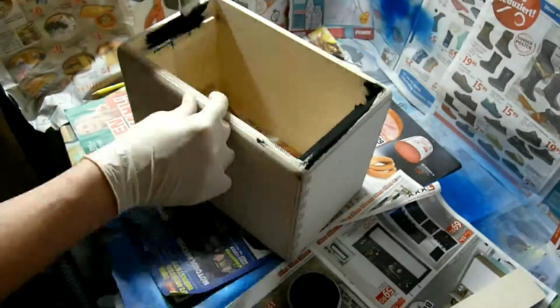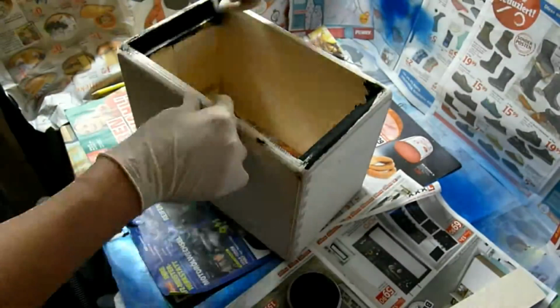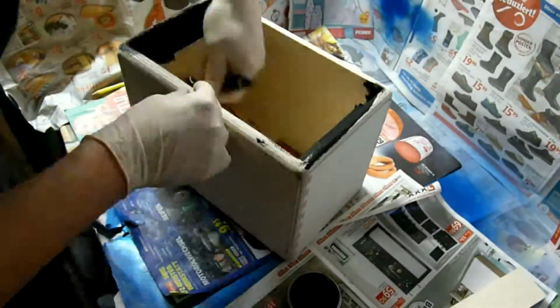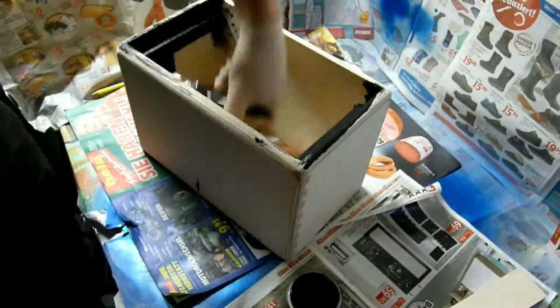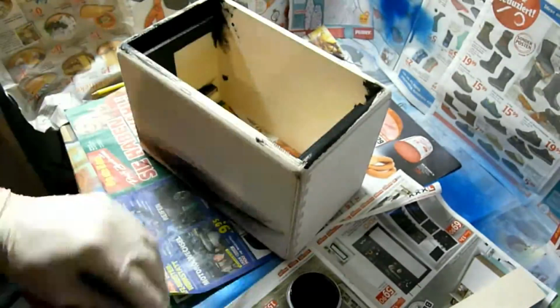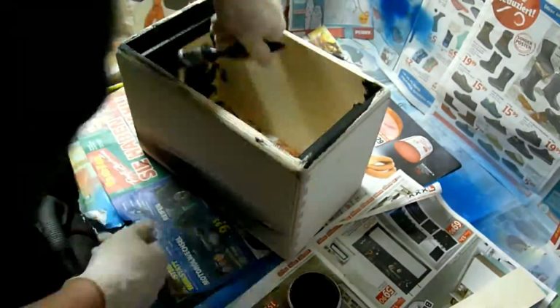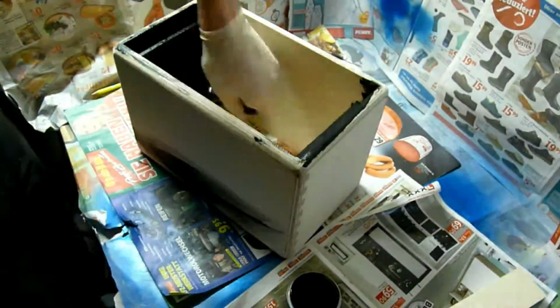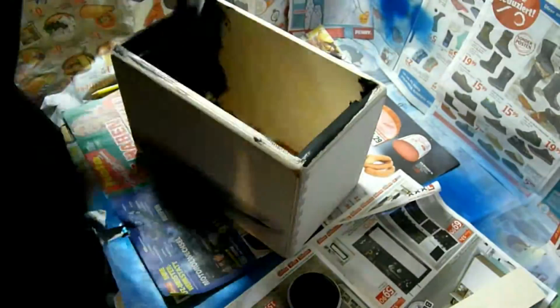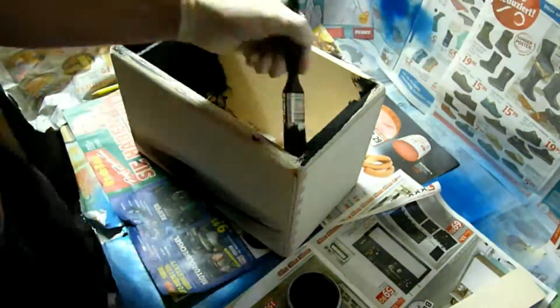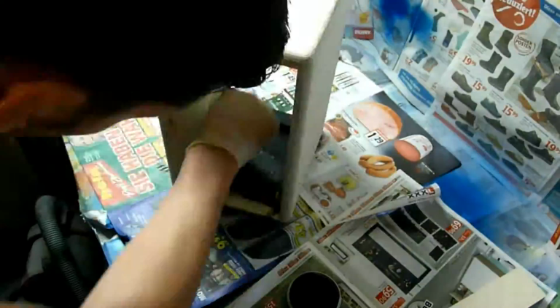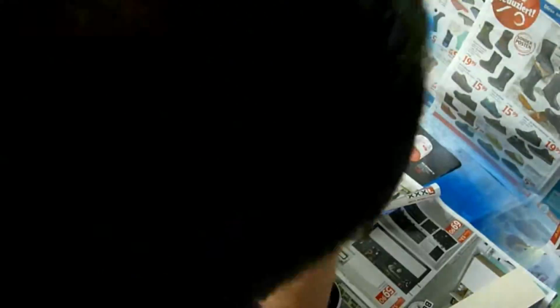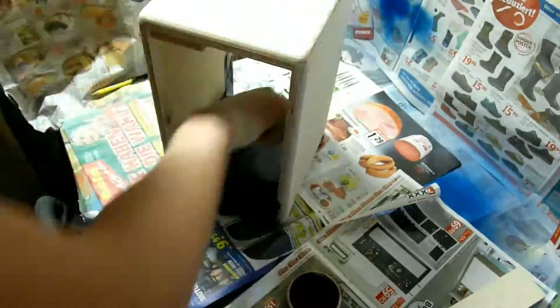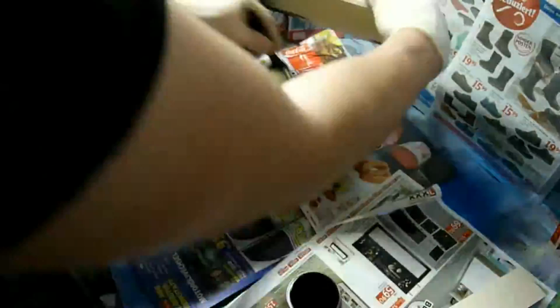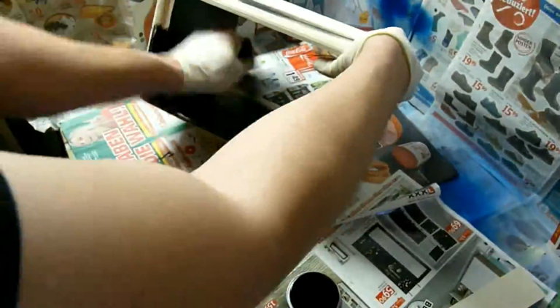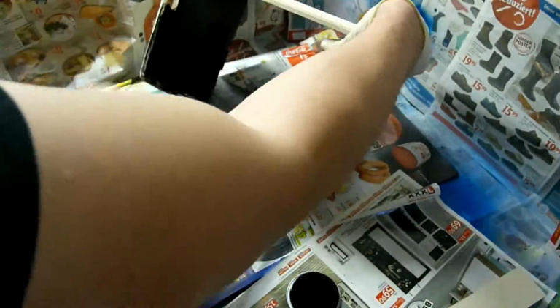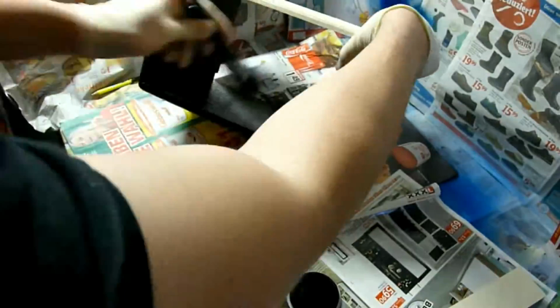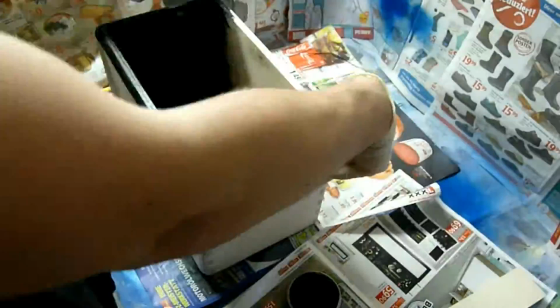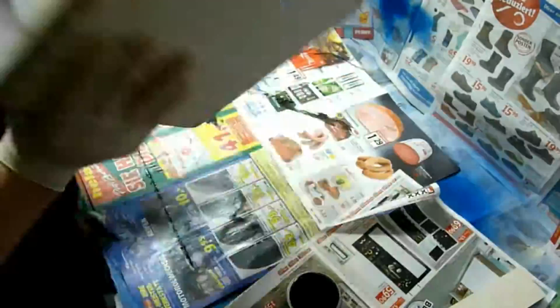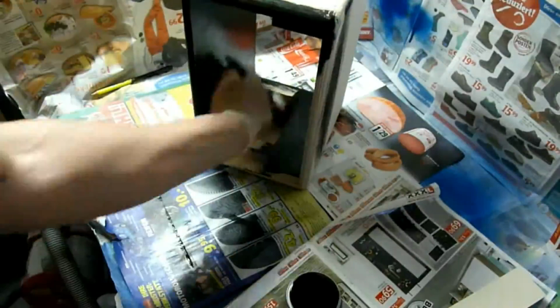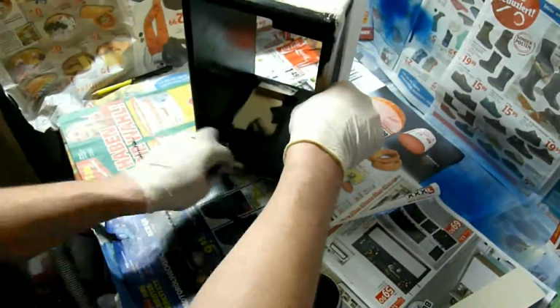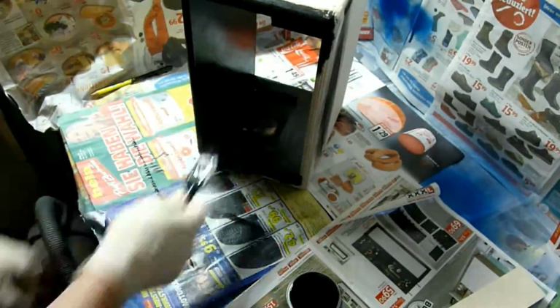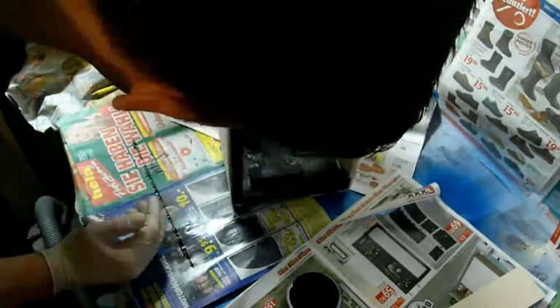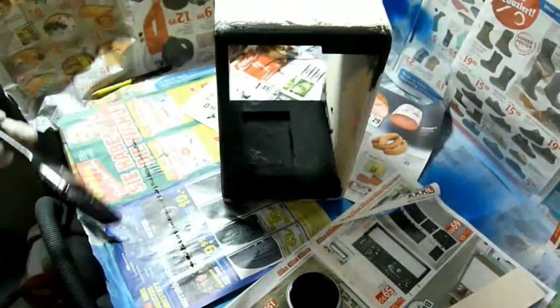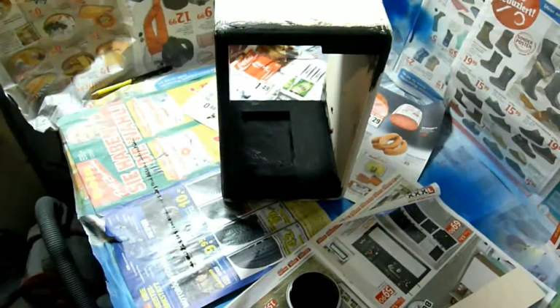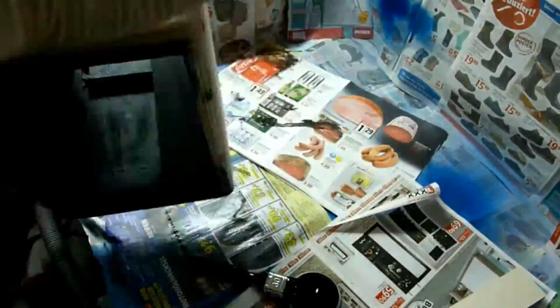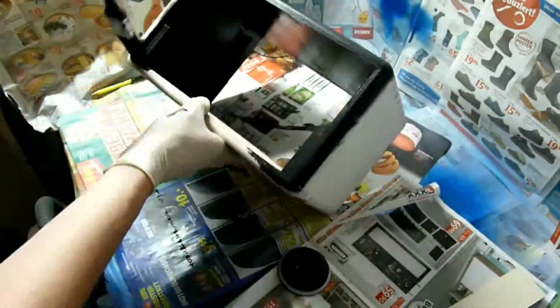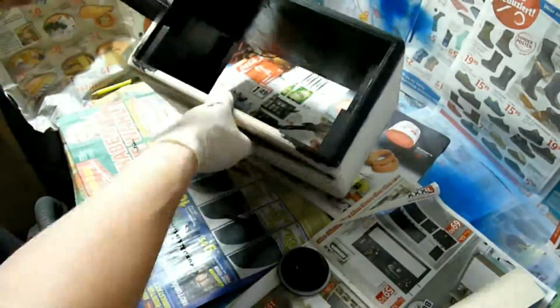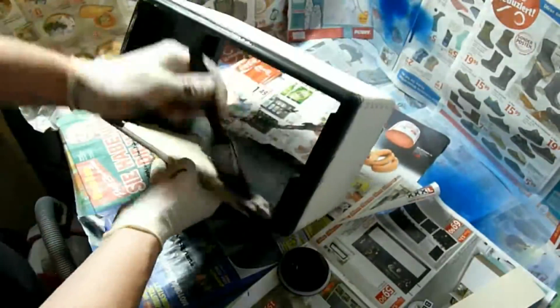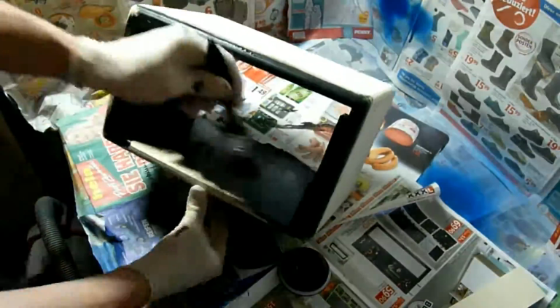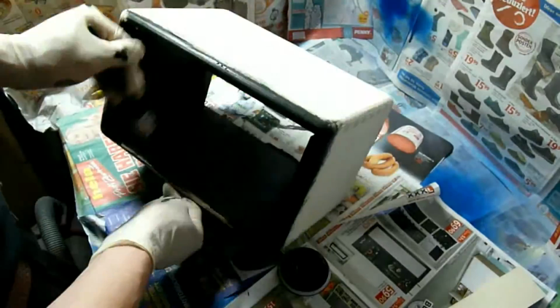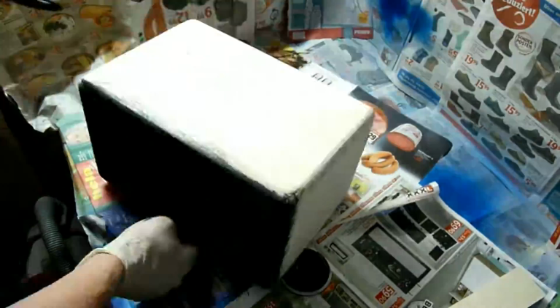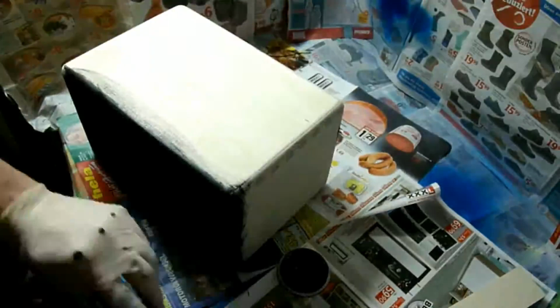After some sanding work, it's time to paint the inside and the edges of the amp black, so that you don't have to worry about bright wood shining through afterwards when your tolex work isn't too clean.